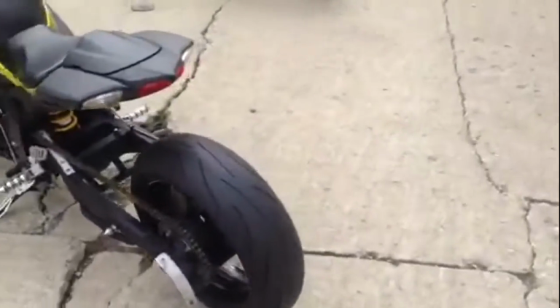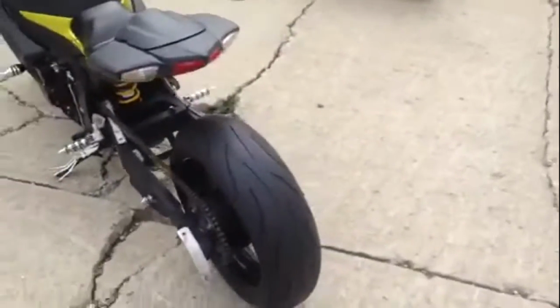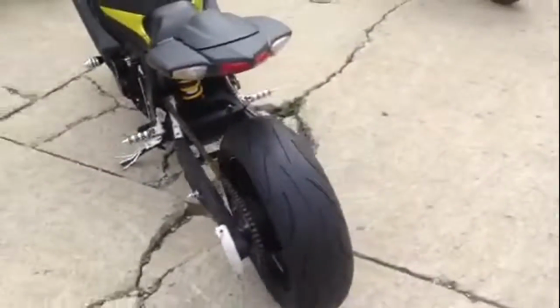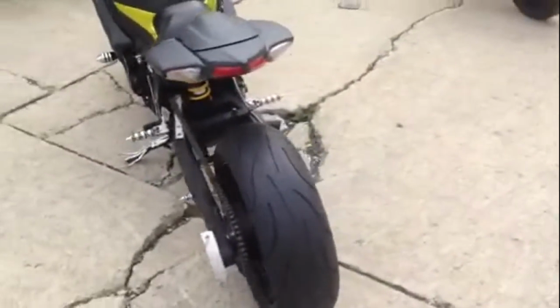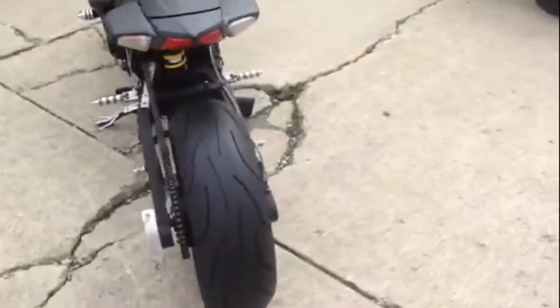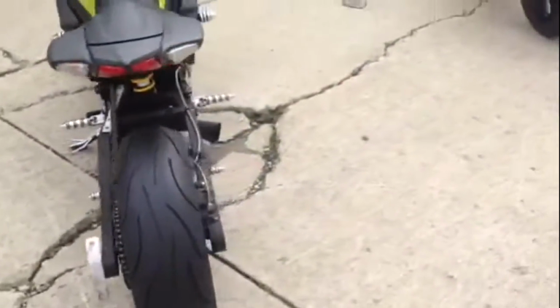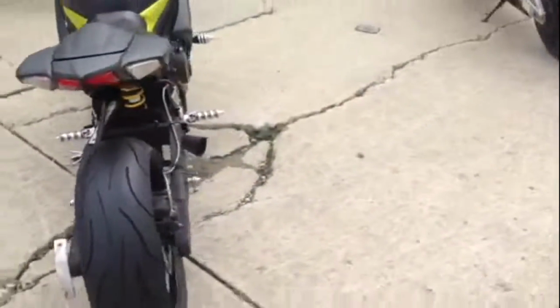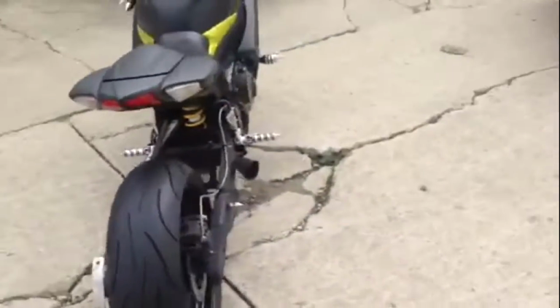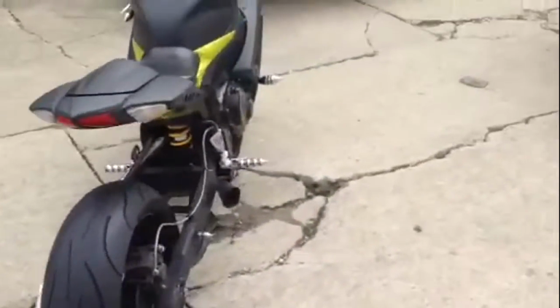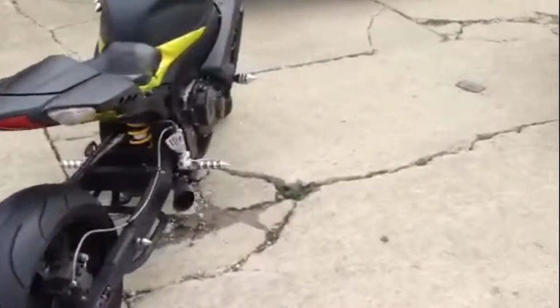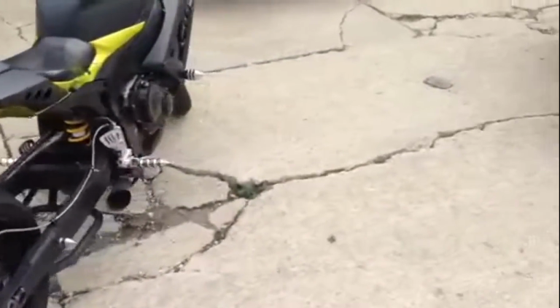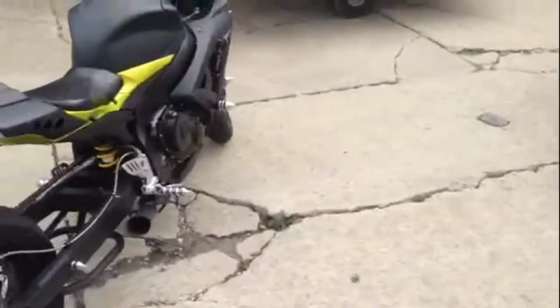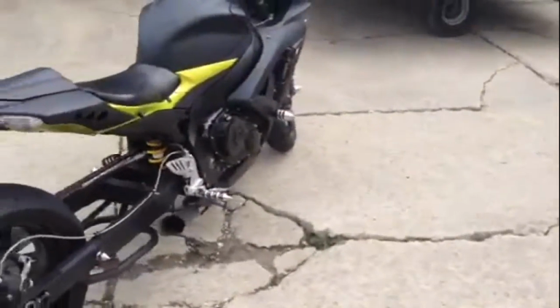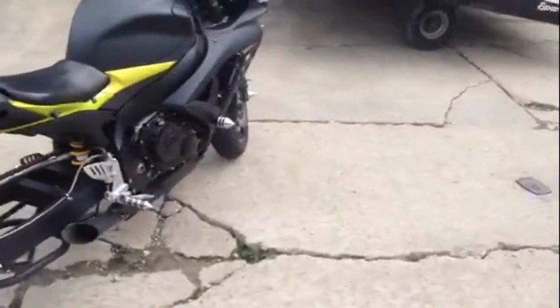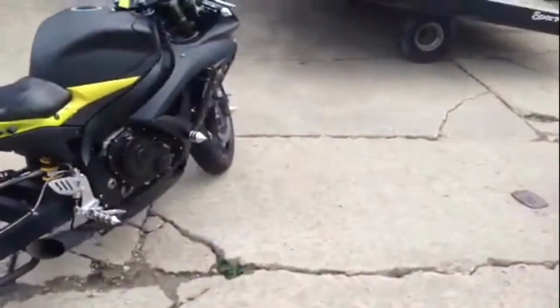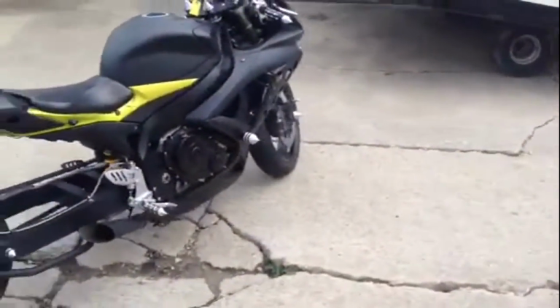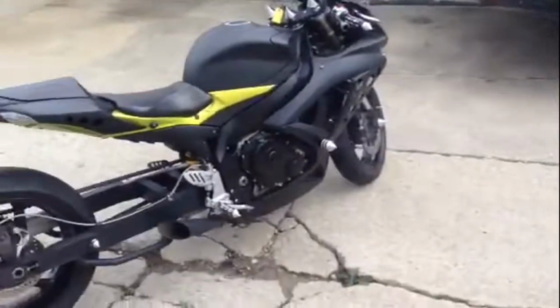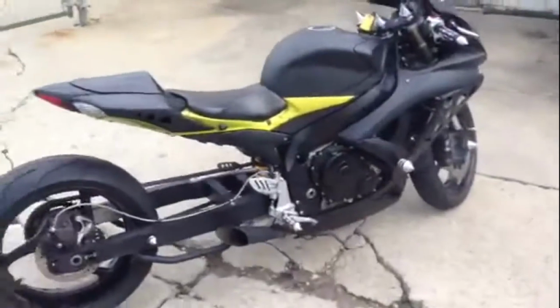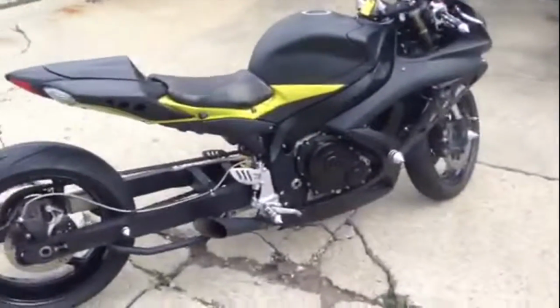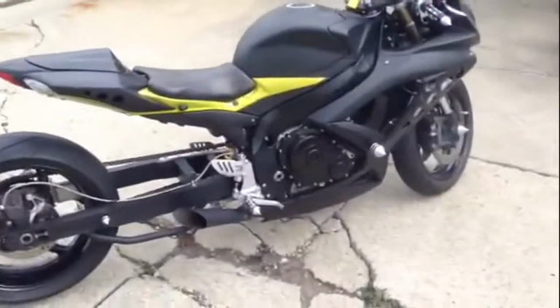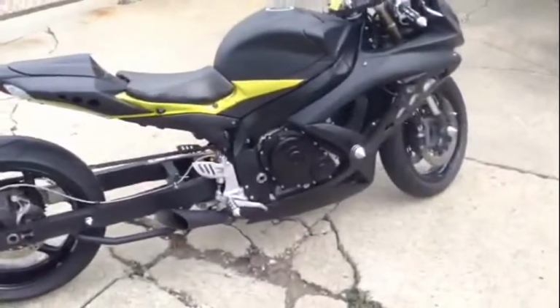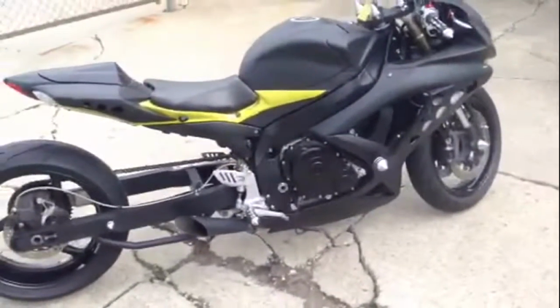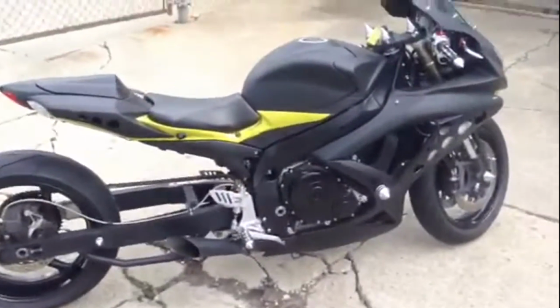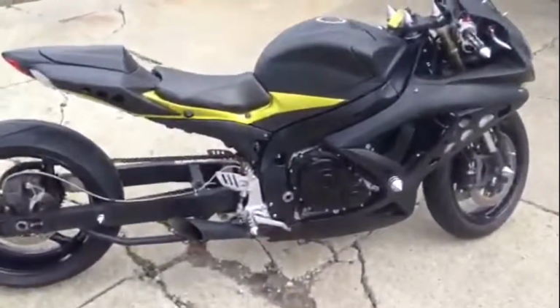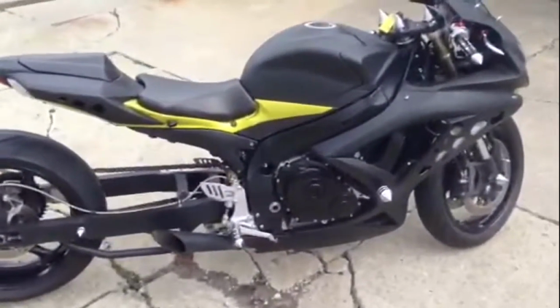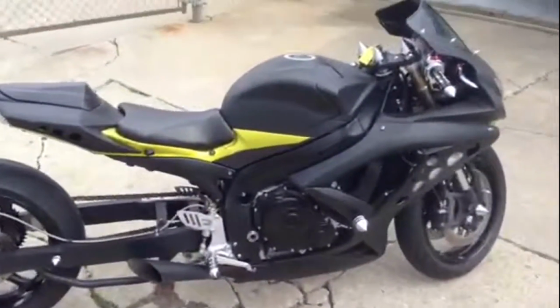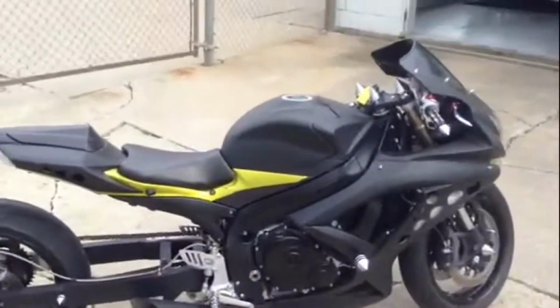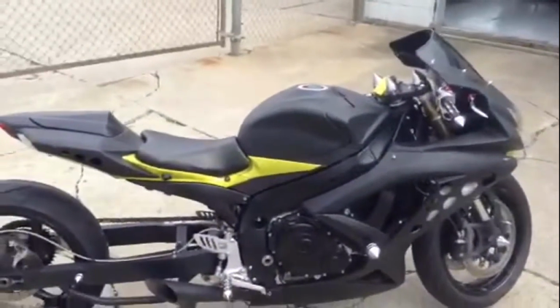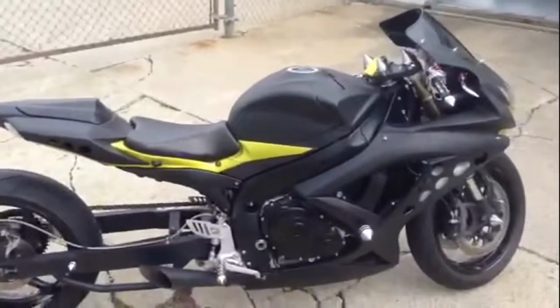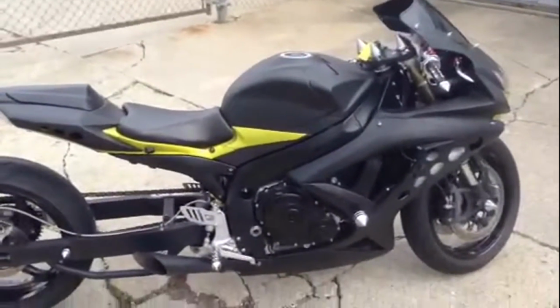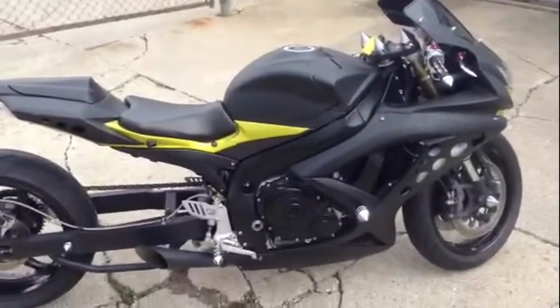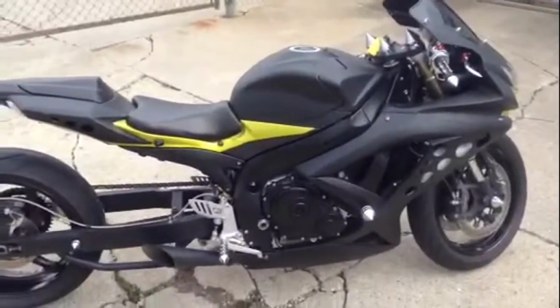The megaphone exhaust makes this Gixxer sound as cool as it looks. Rock this one of a kind Gixxer for $139 a month. Visit our website ApprovalPowerSports.com.